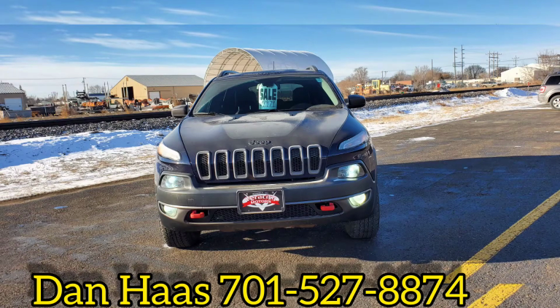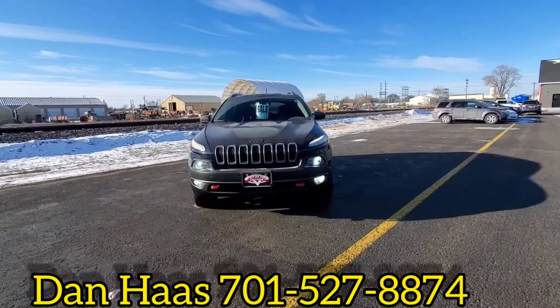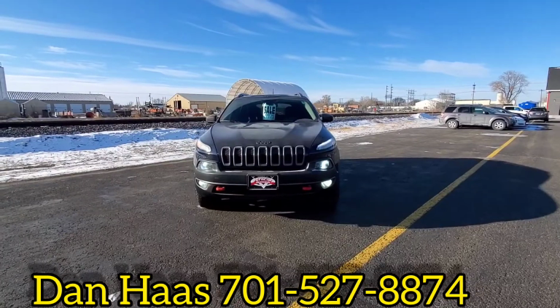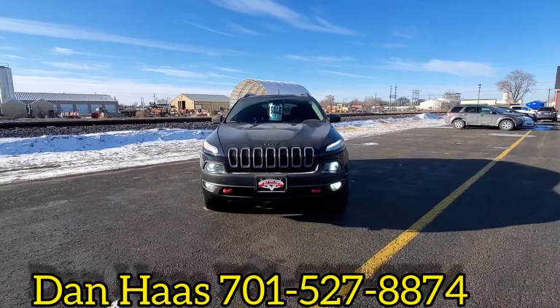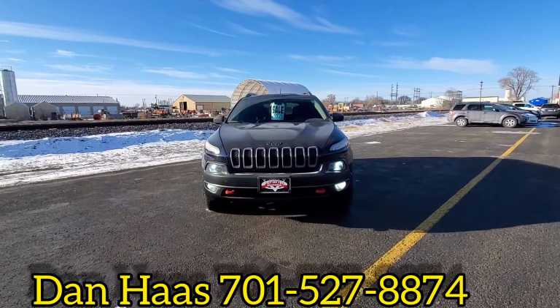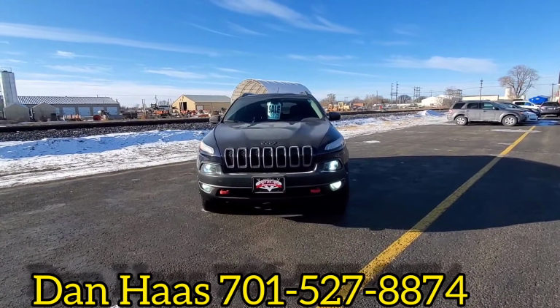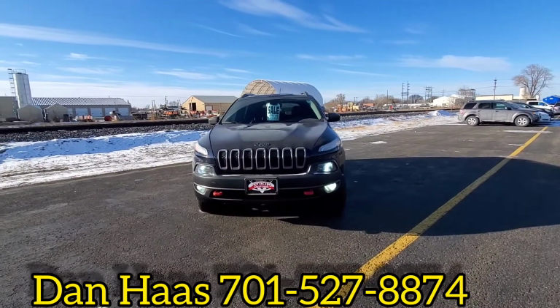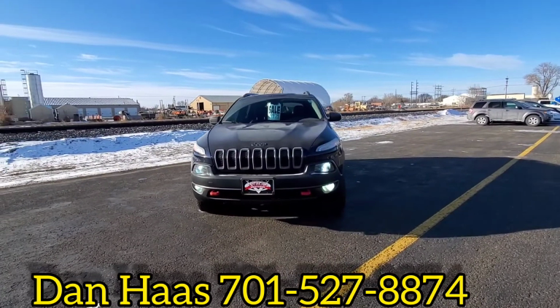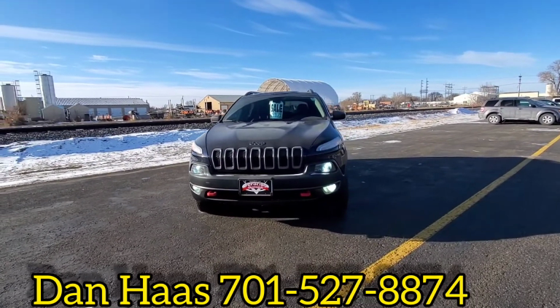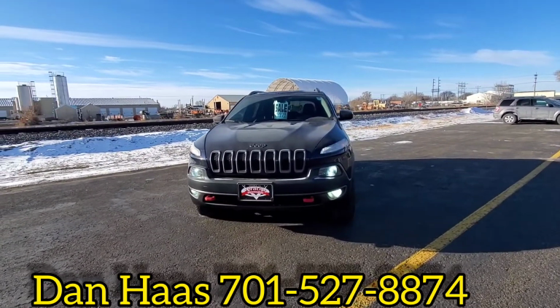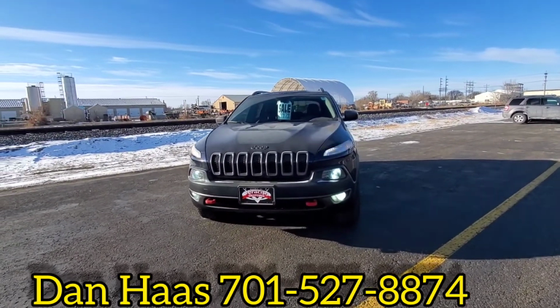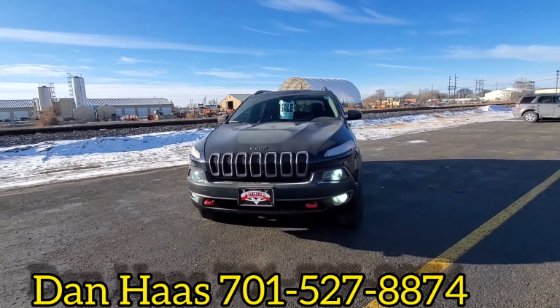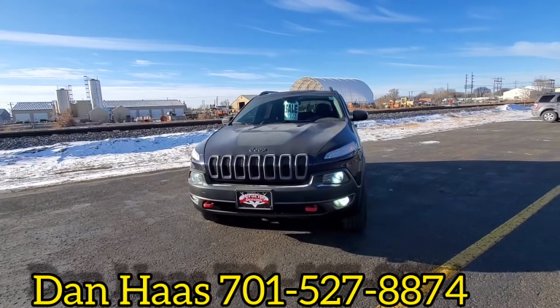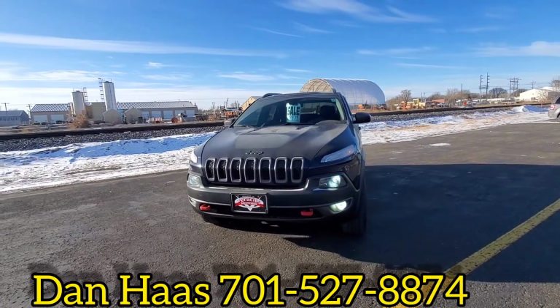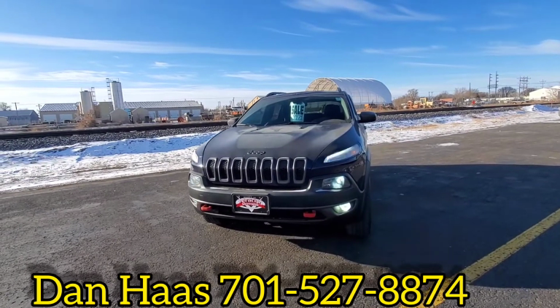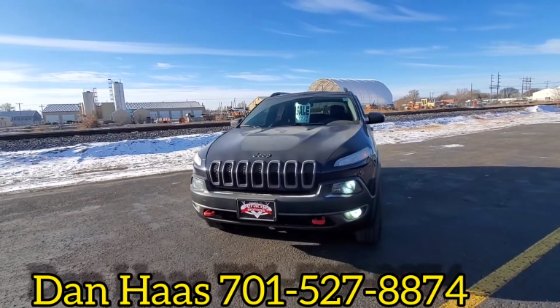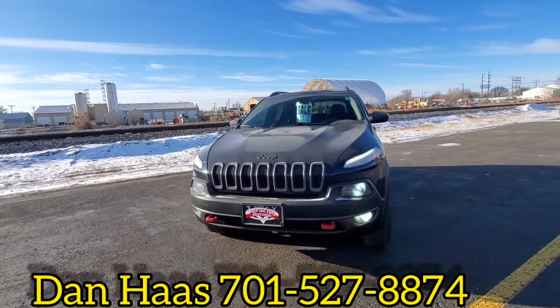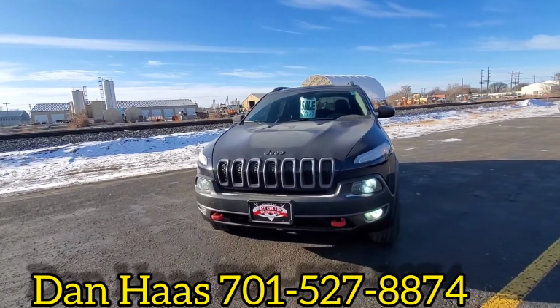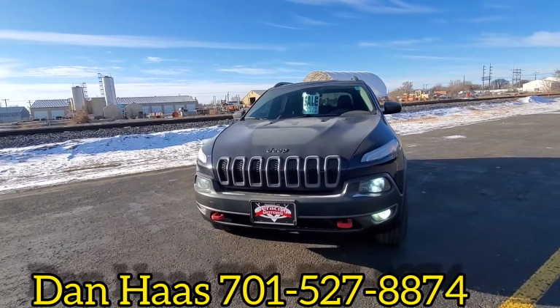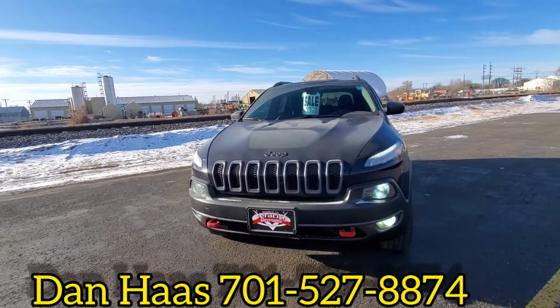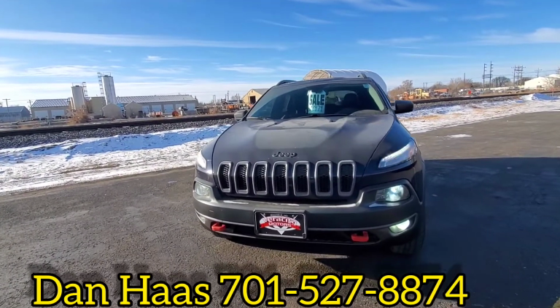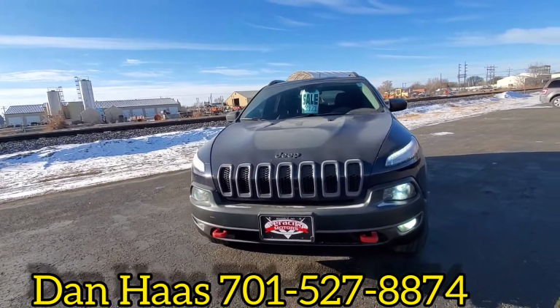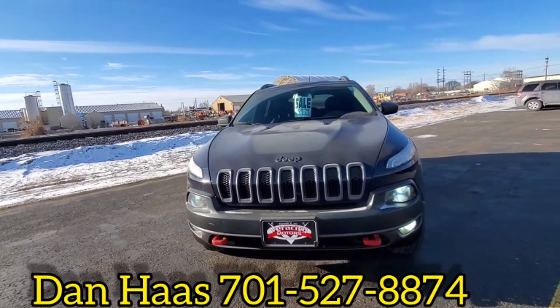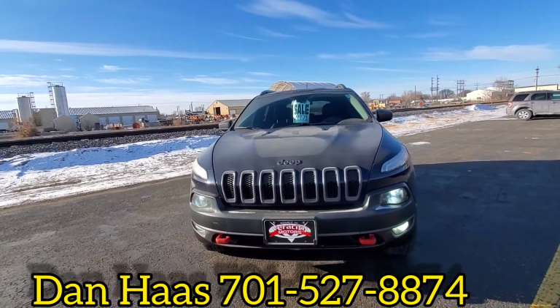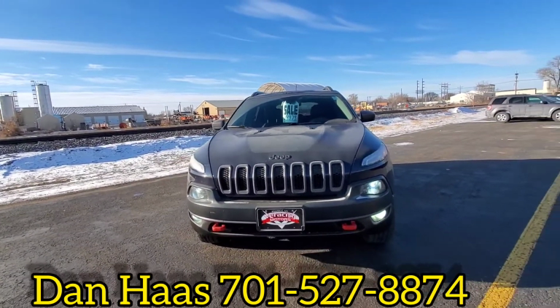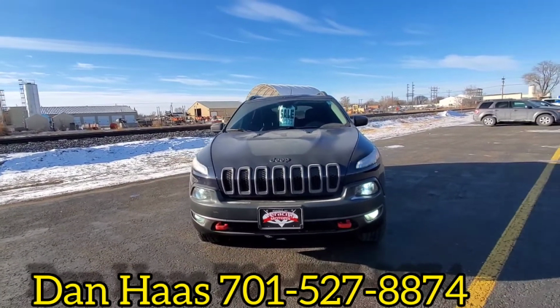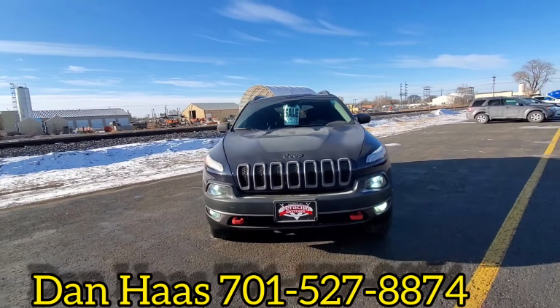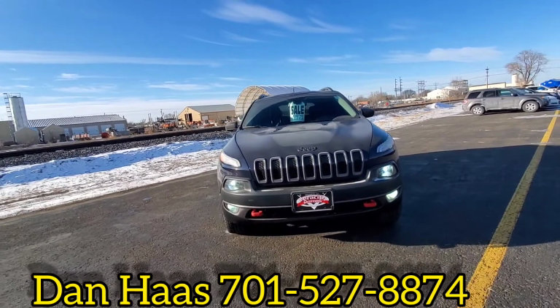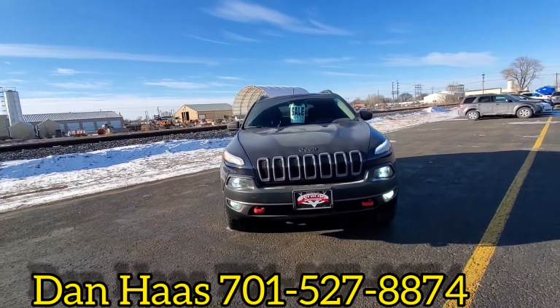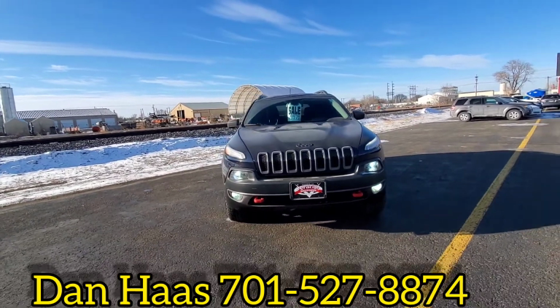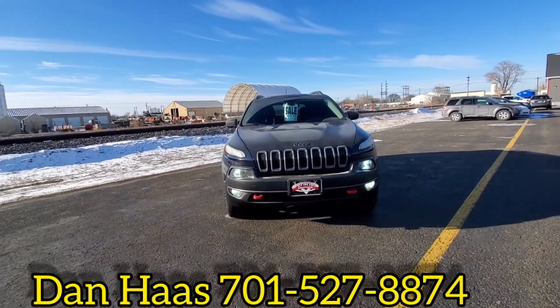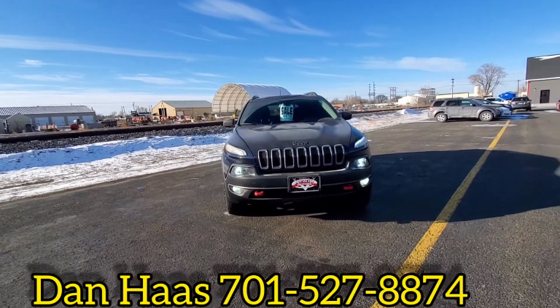Here we have our 2016 Jeep Cherokee Trailhawk, here at 1701 East Main Avenue in Bismarck, Verocity Motors. This is Dan.